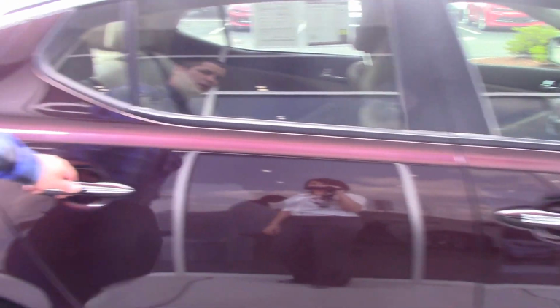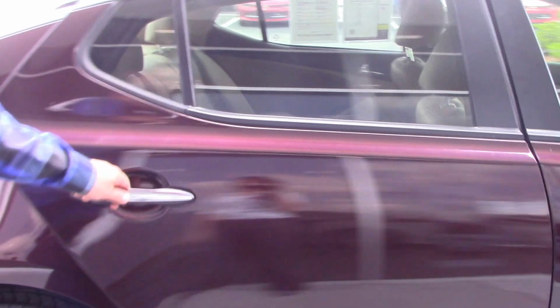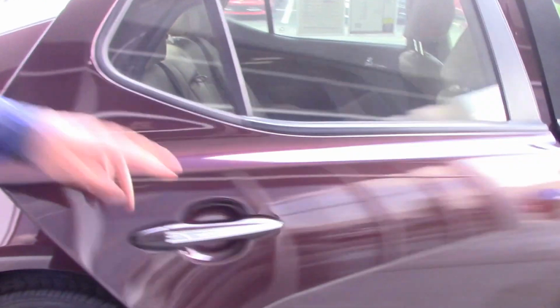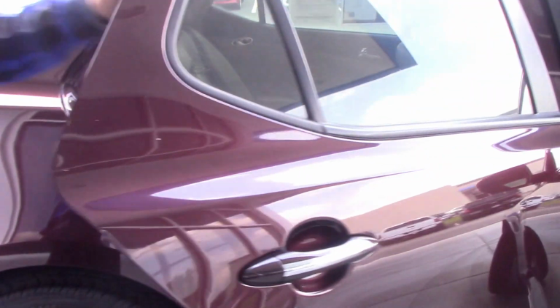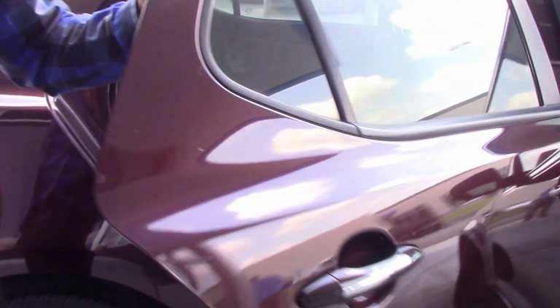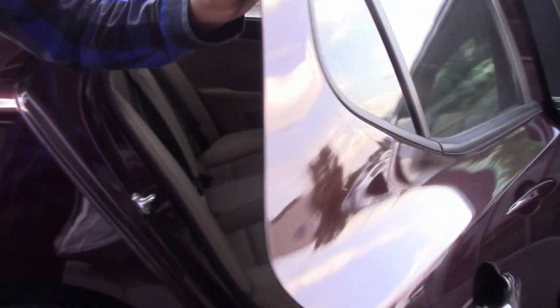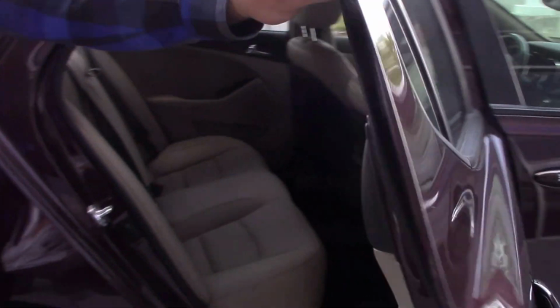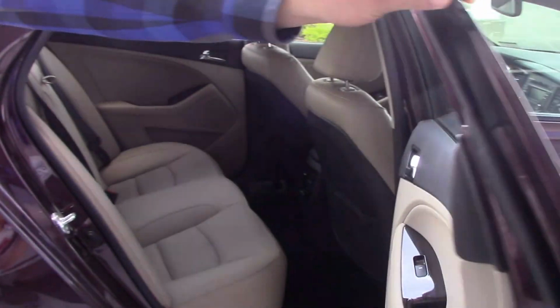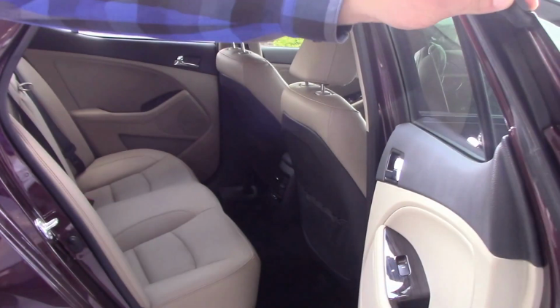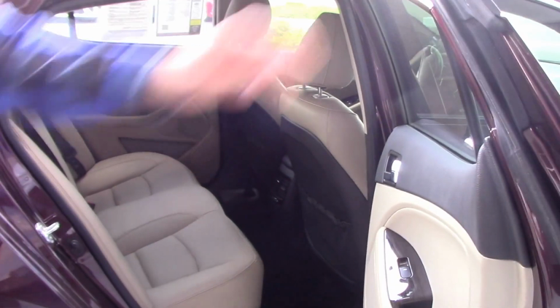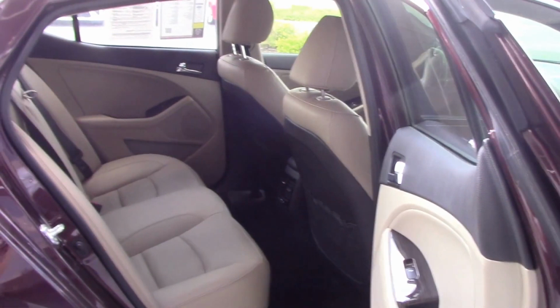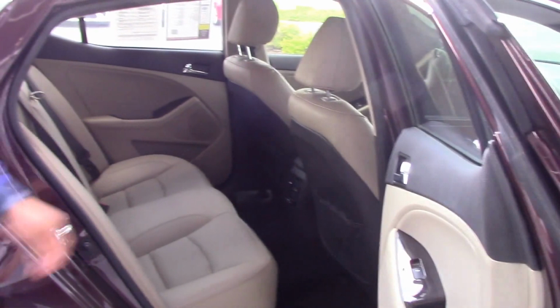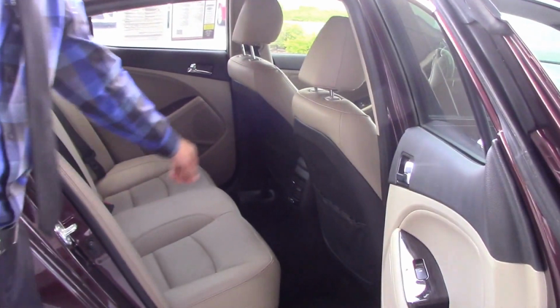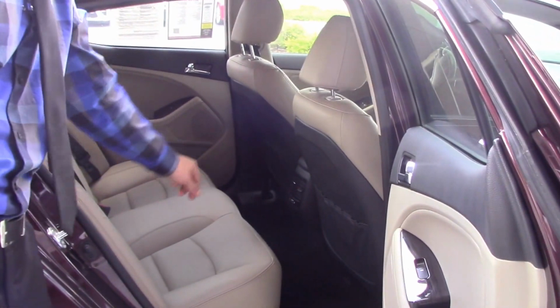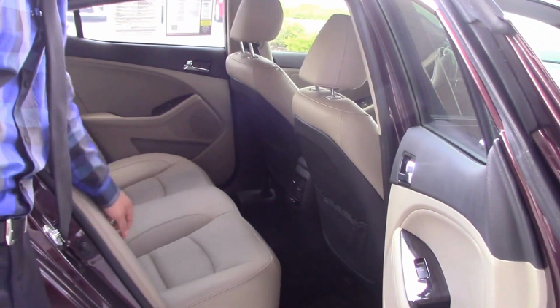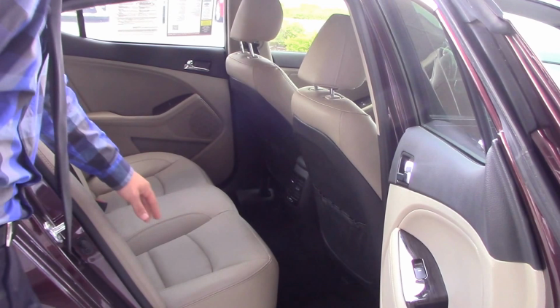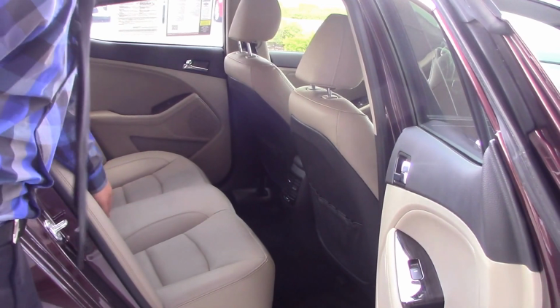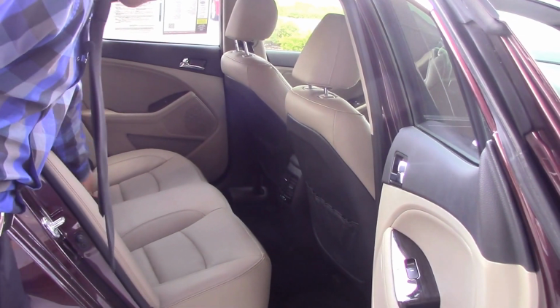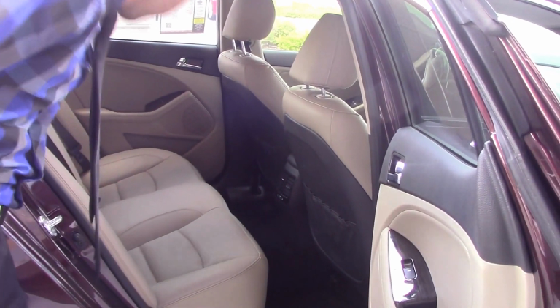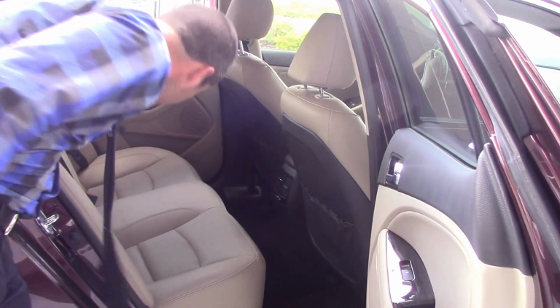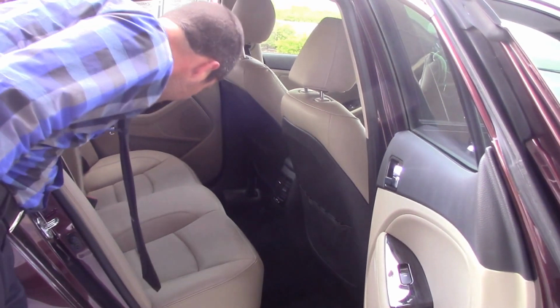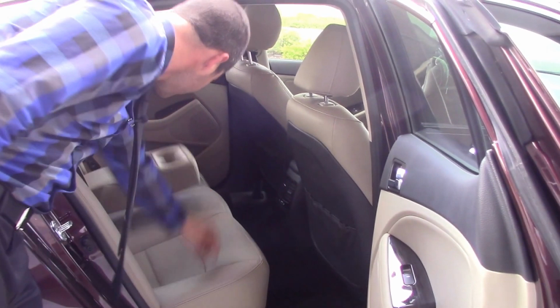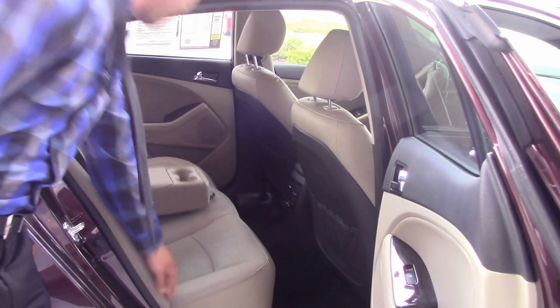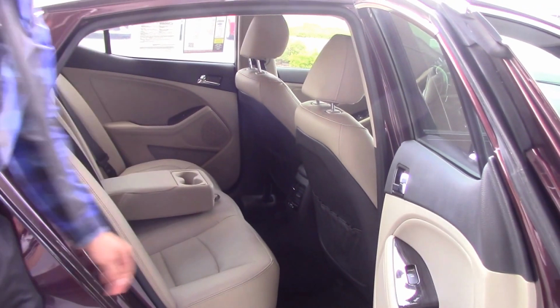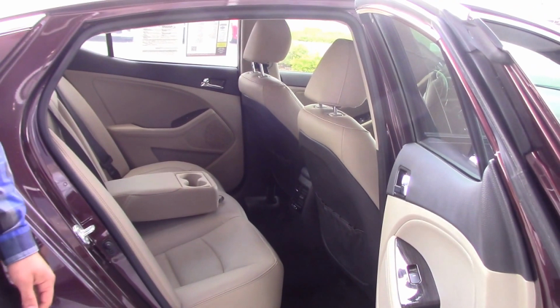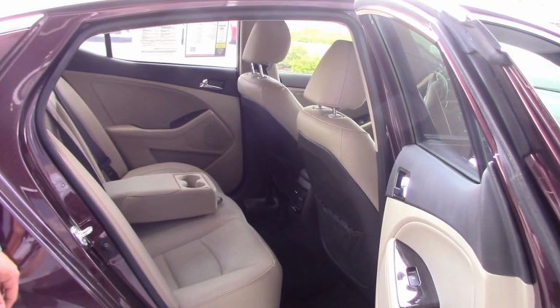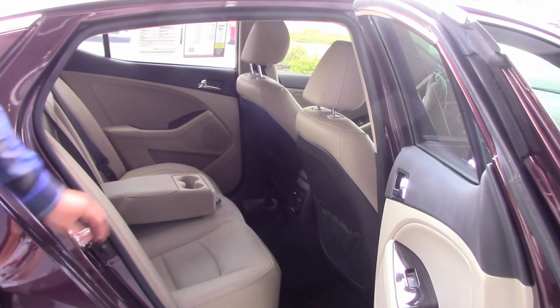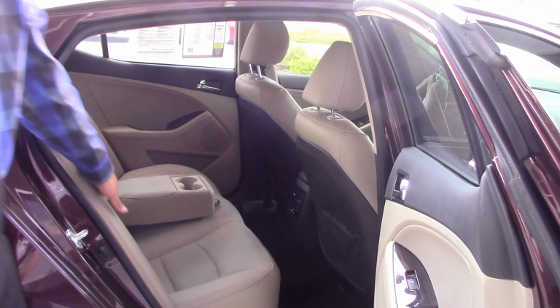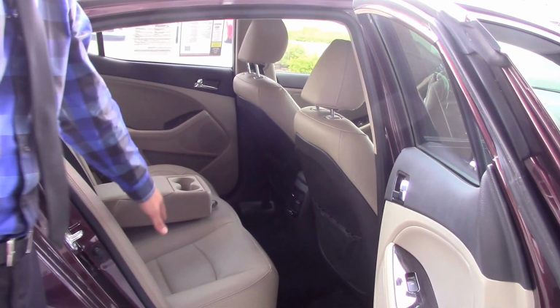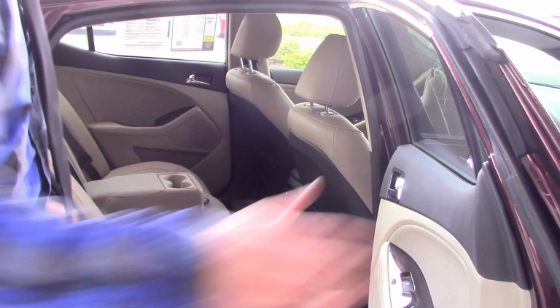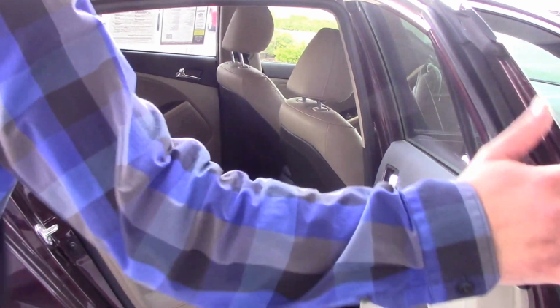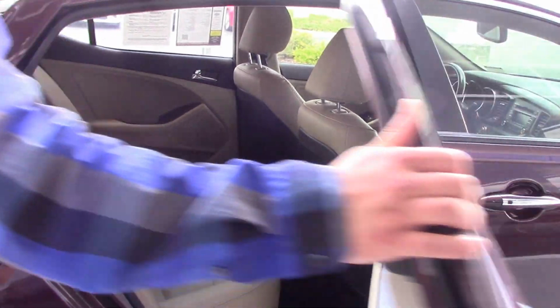Open up the back. You've got your air vents there, also your power windows. Cup holders pop right down. Beautiful interior.